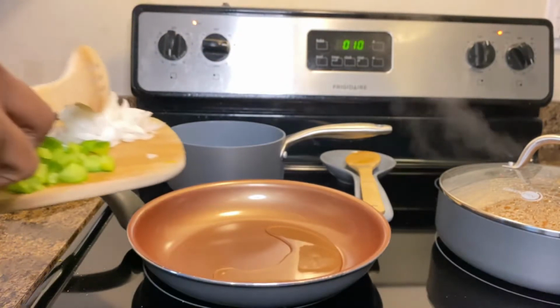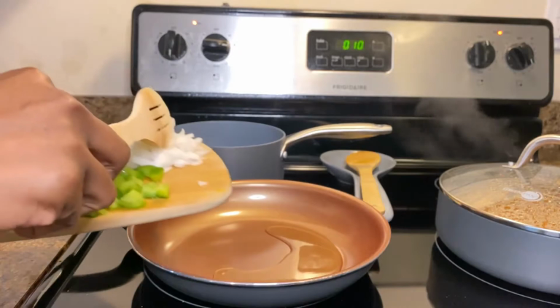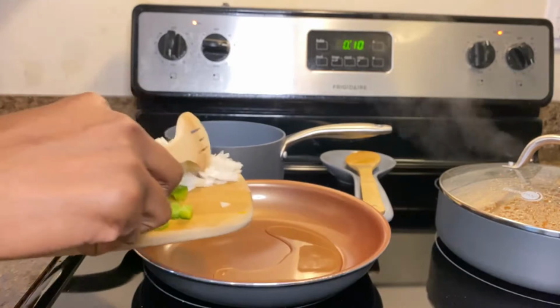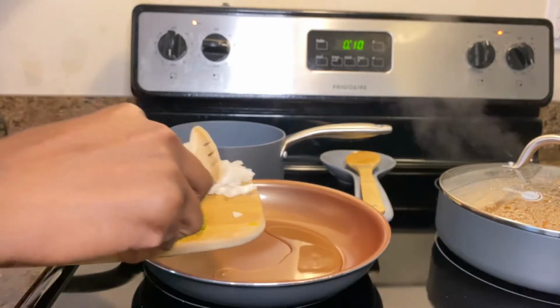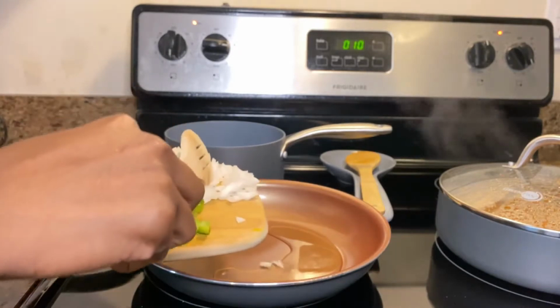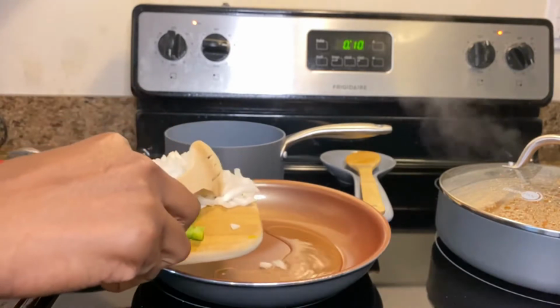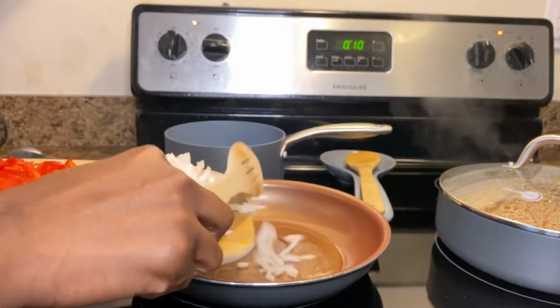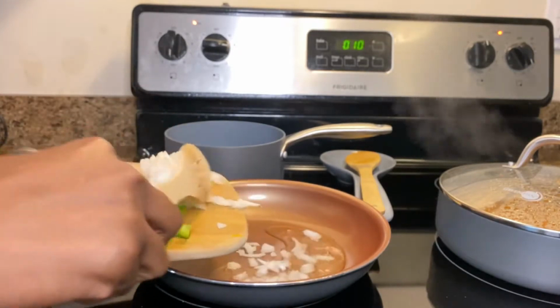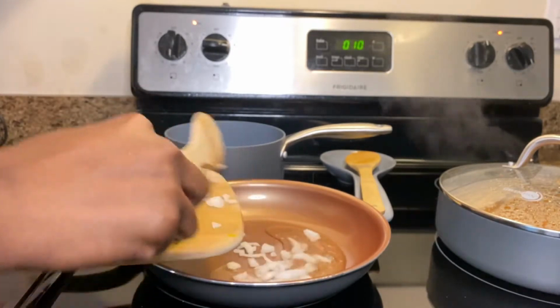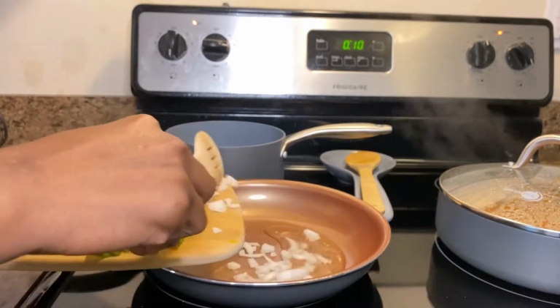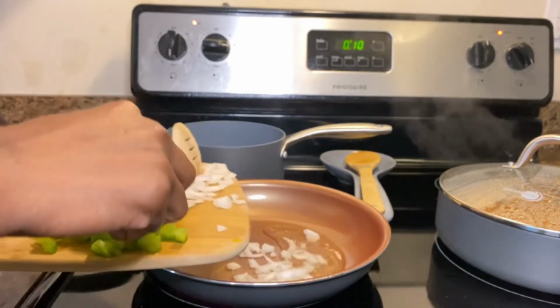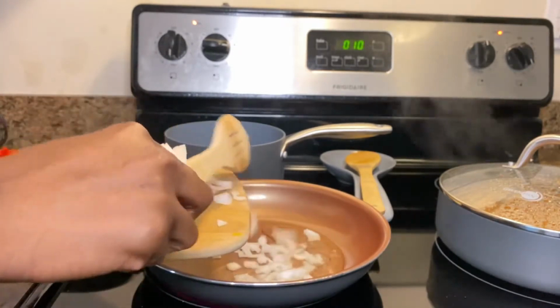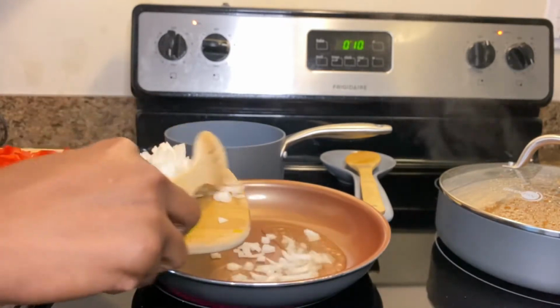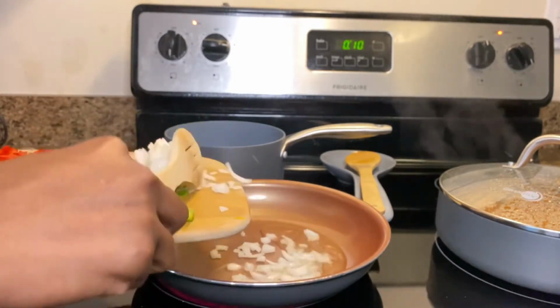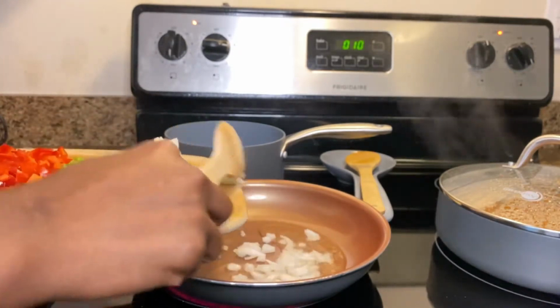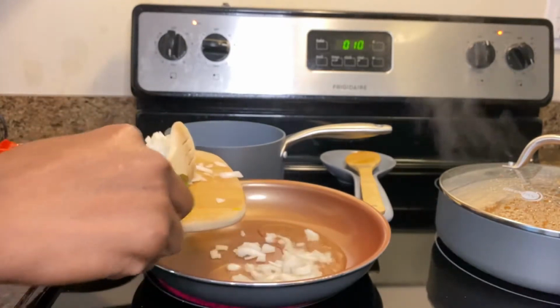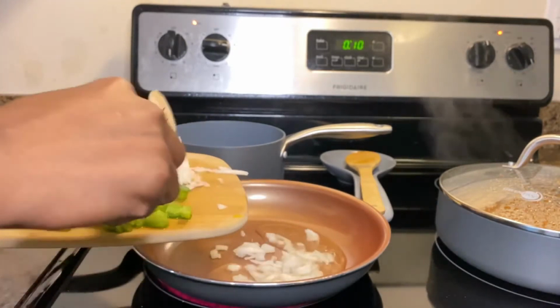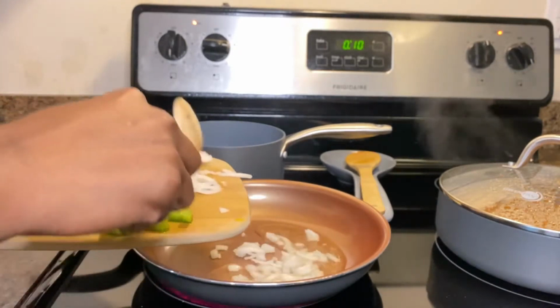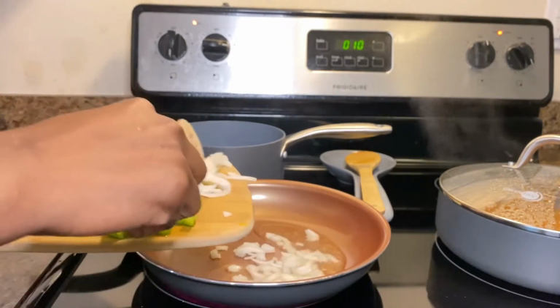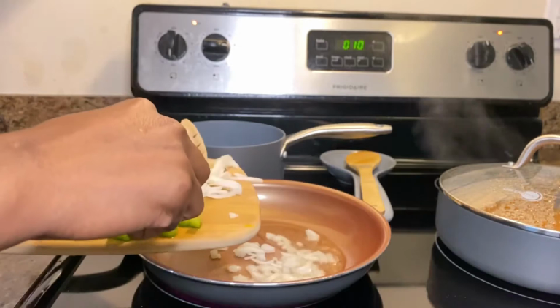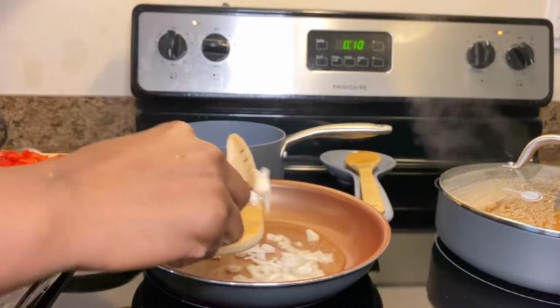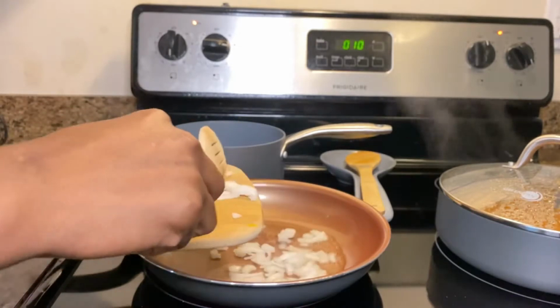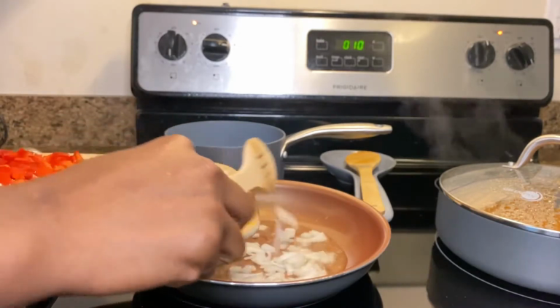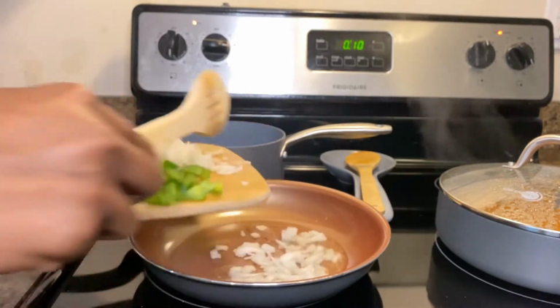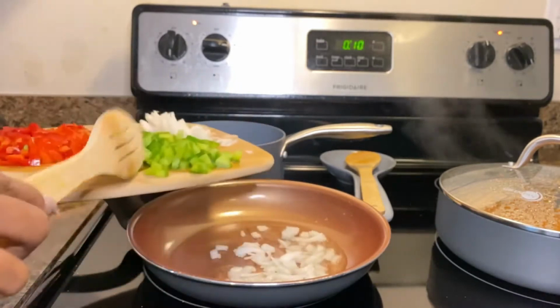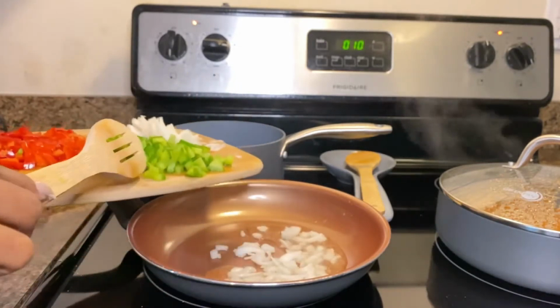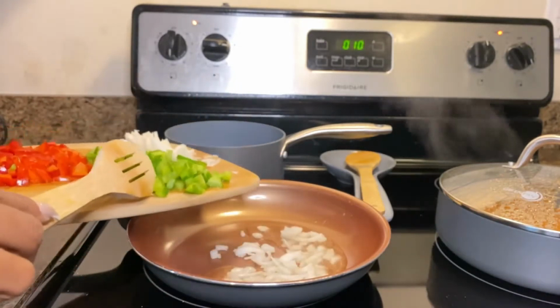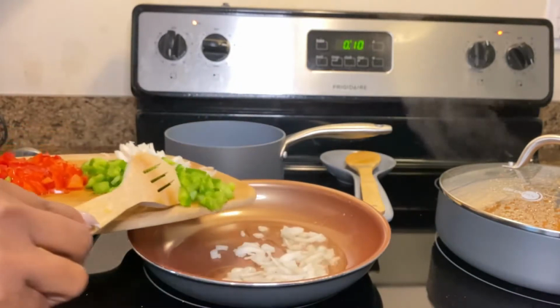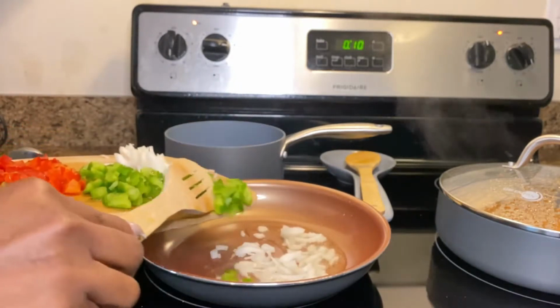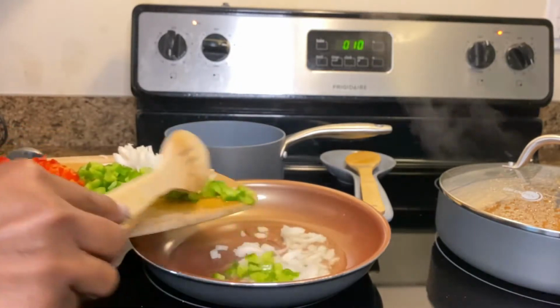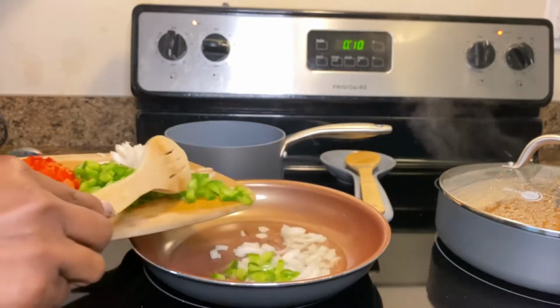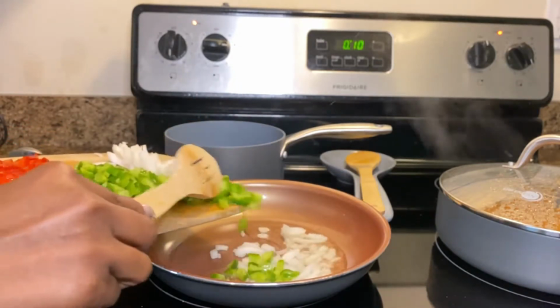Now go ahead and add the onions and bell peppers, and allow them to sauté. You're going to split them in half — some for the taco meat and some for the beans for added flavor.